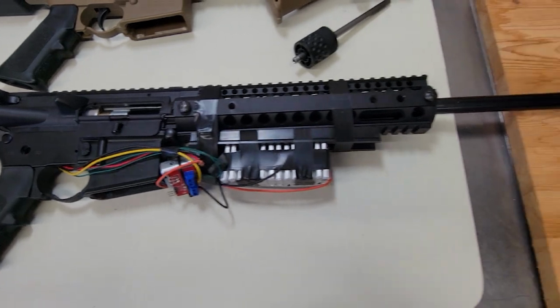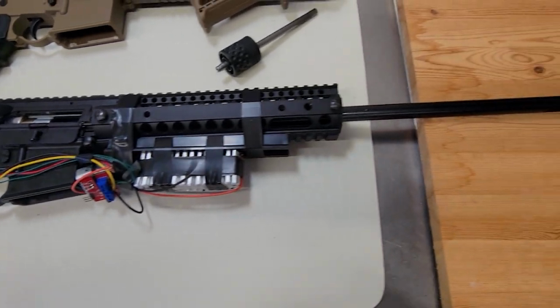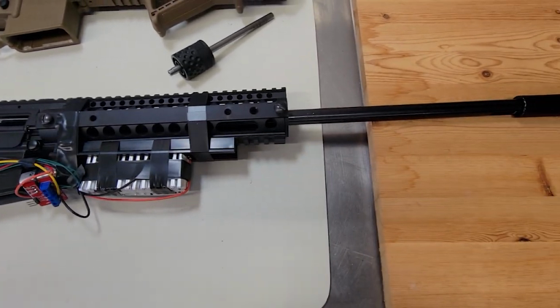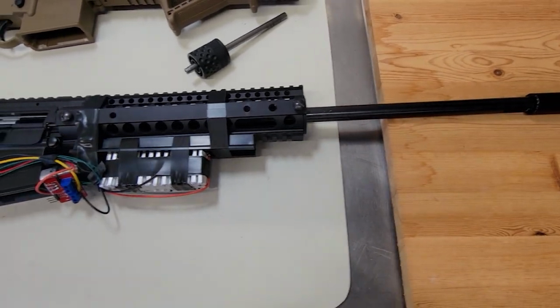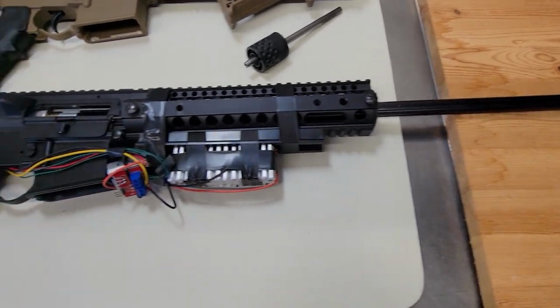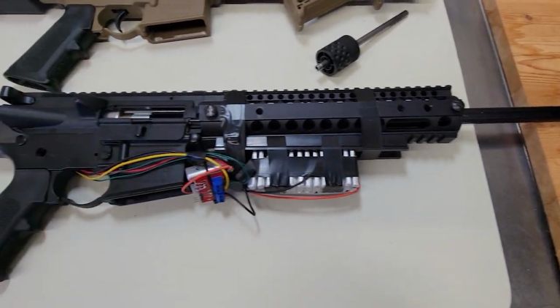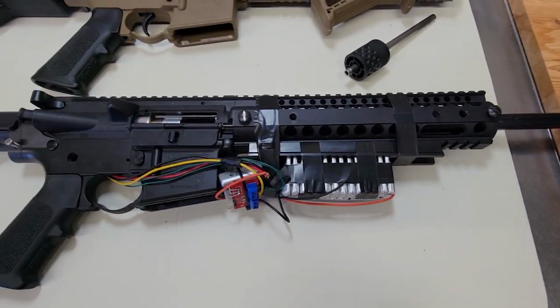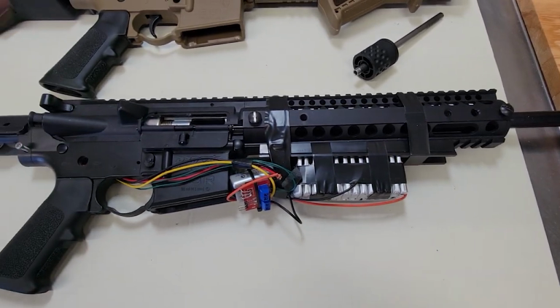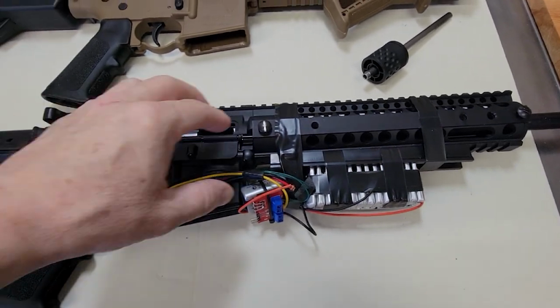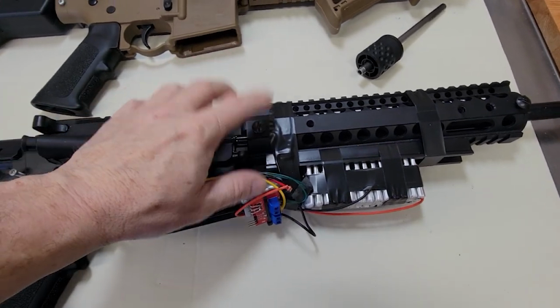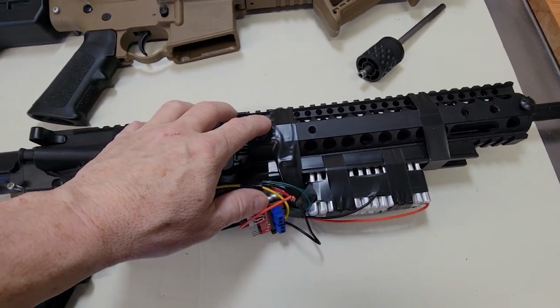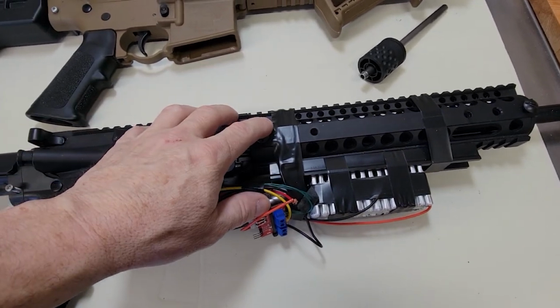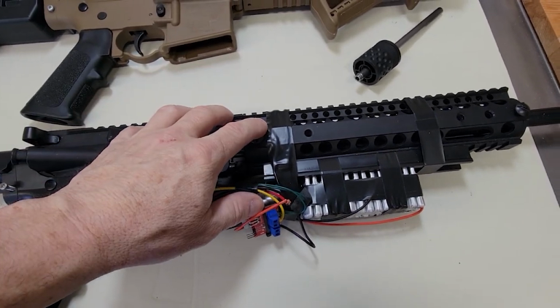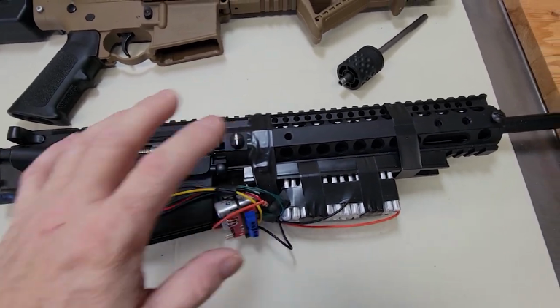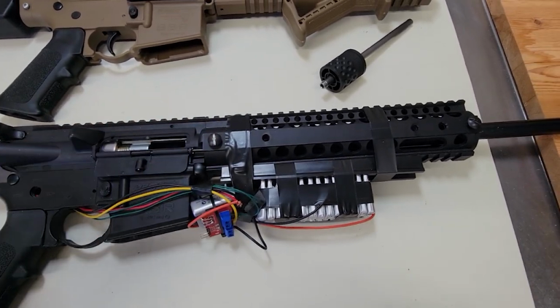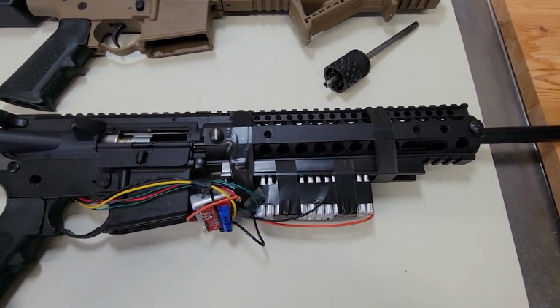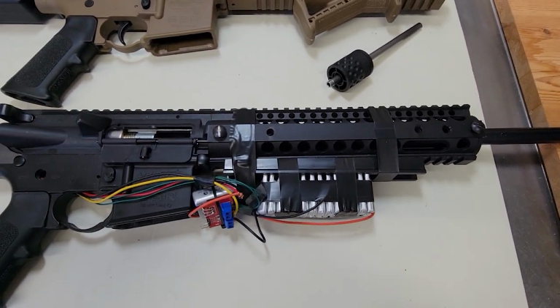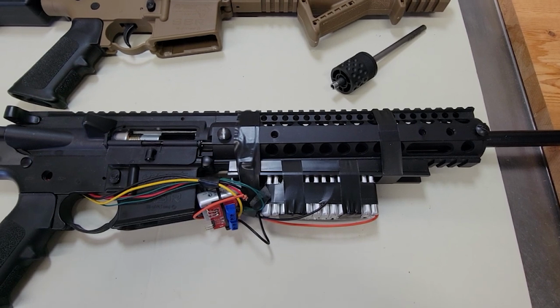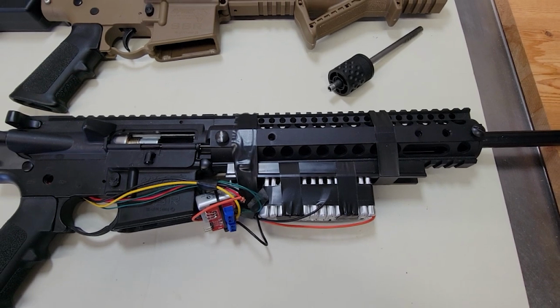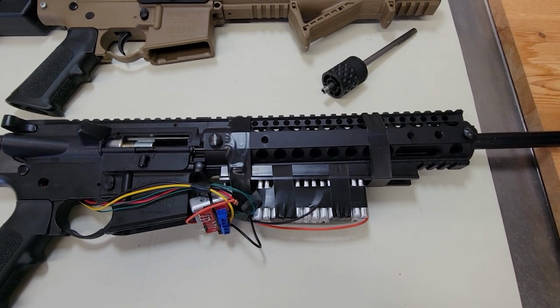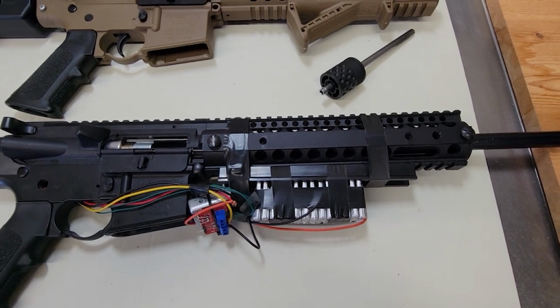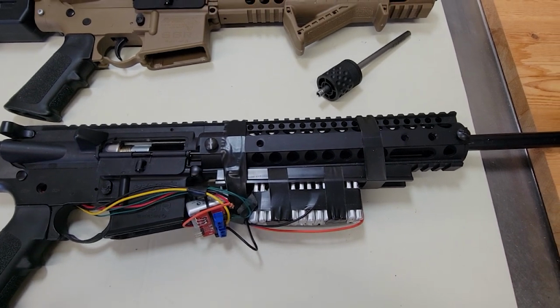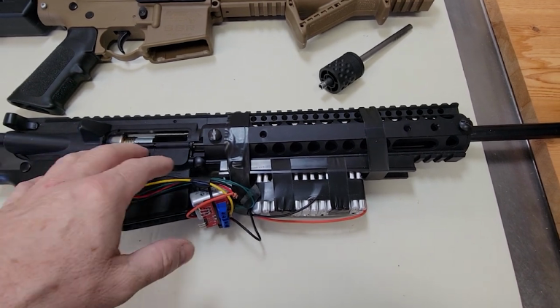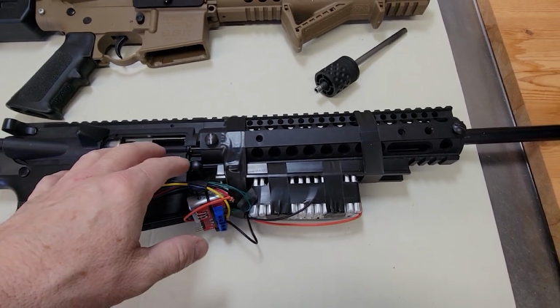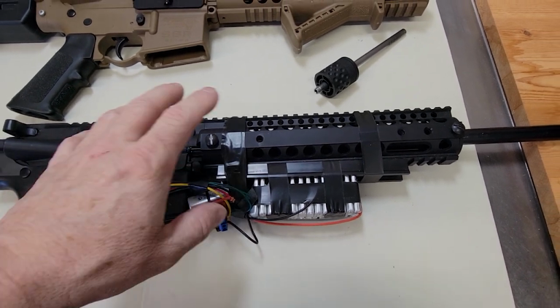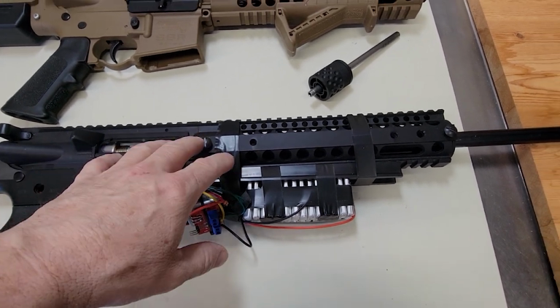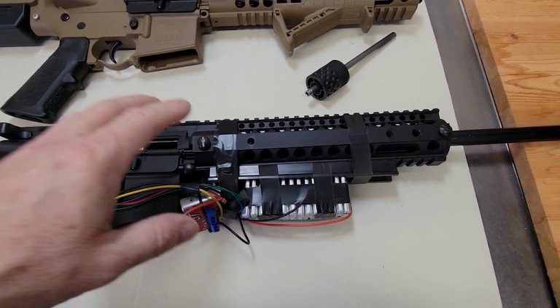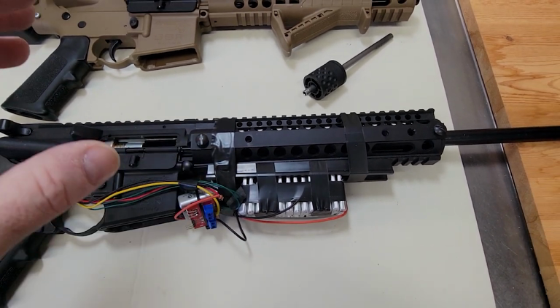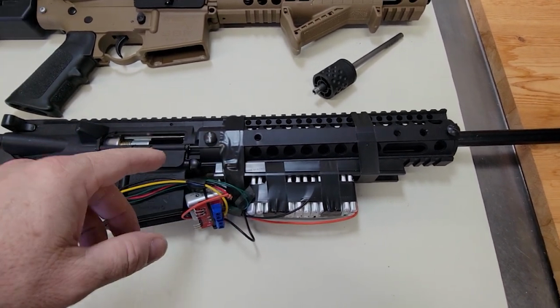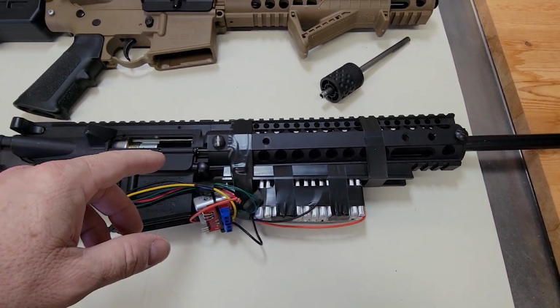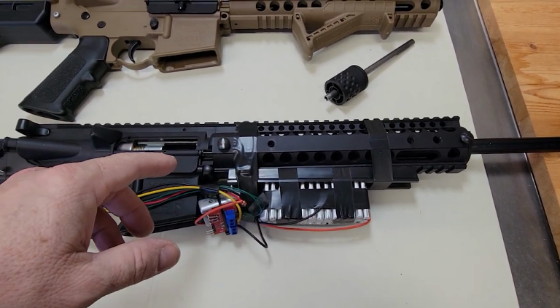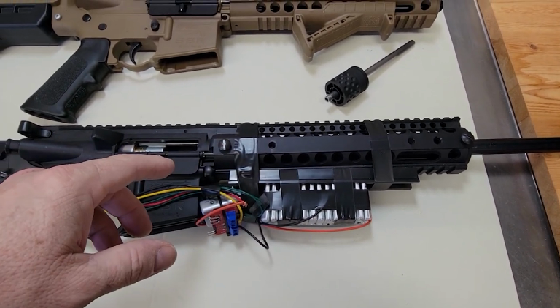Let's take this thing apart and see how I modified this. It's actually a very simple mod. All you have to do is source a barrel — I'm going to show you where to get the barrel from.